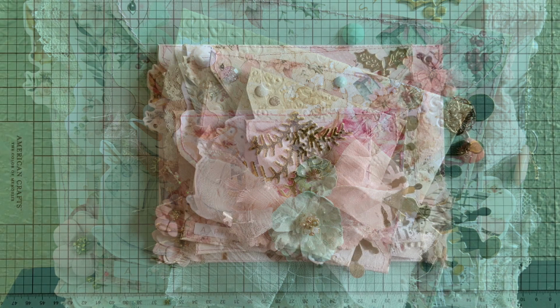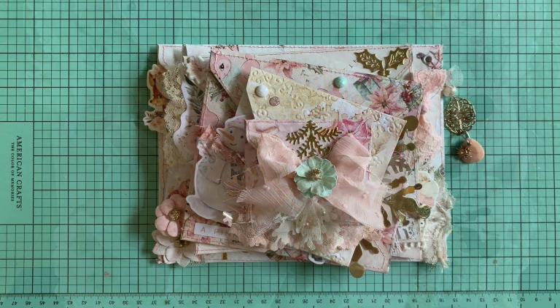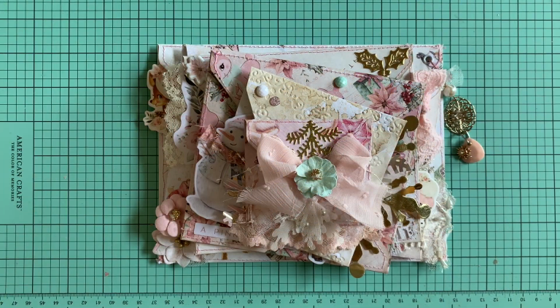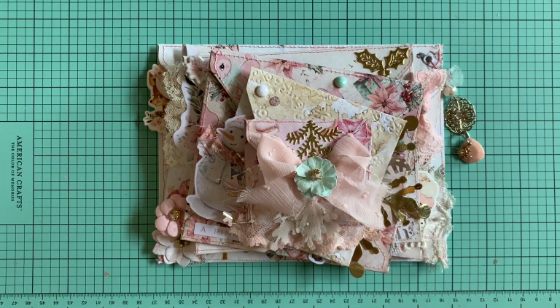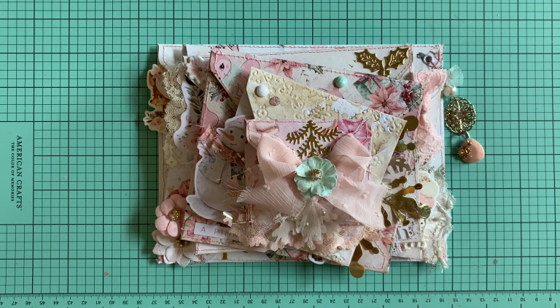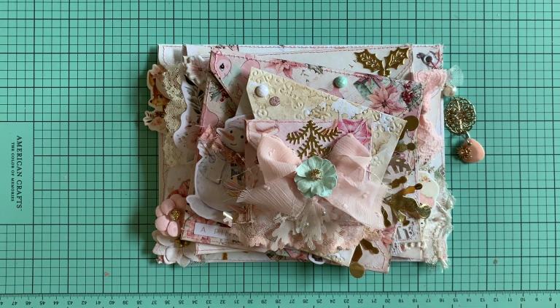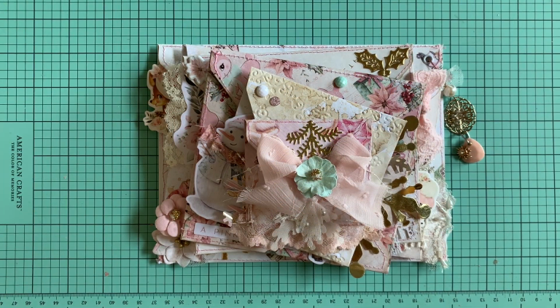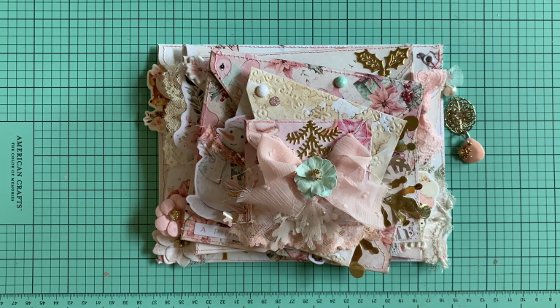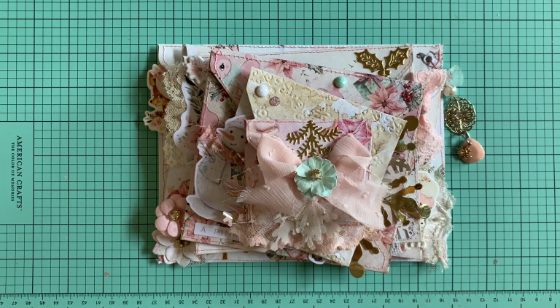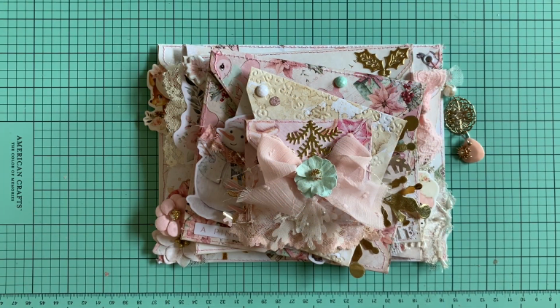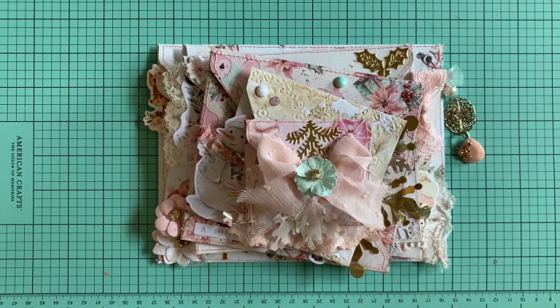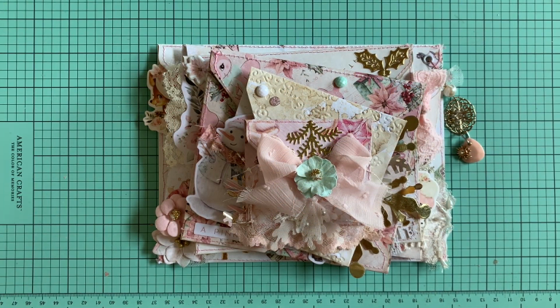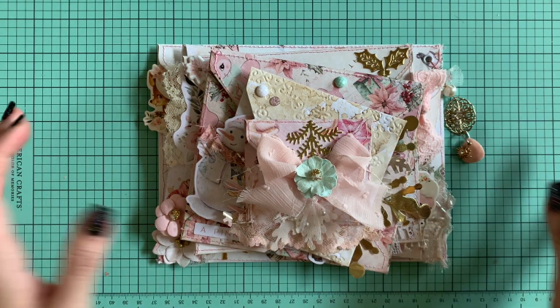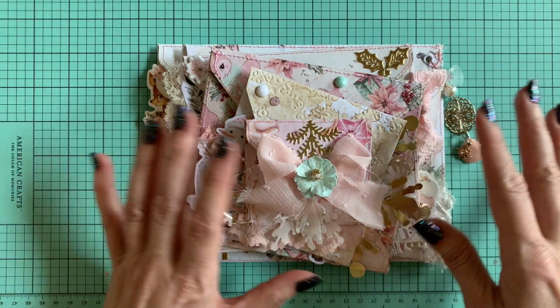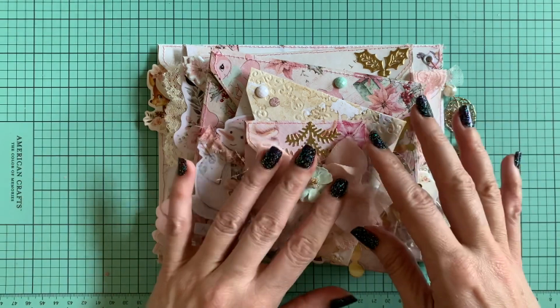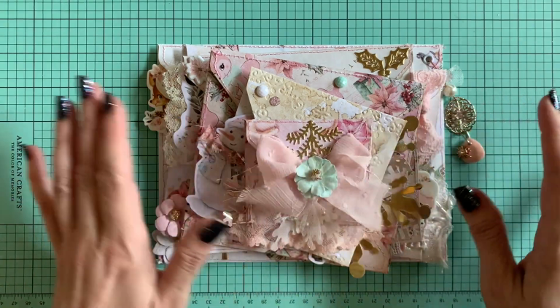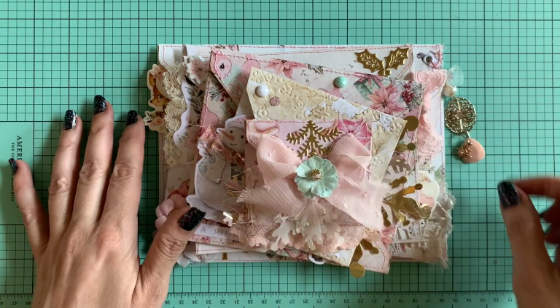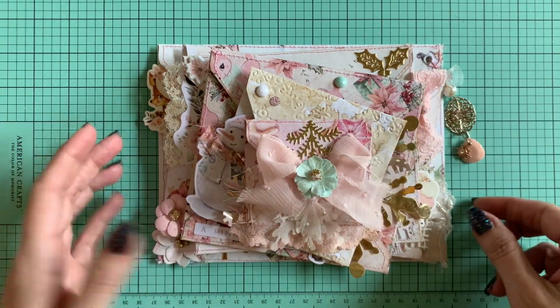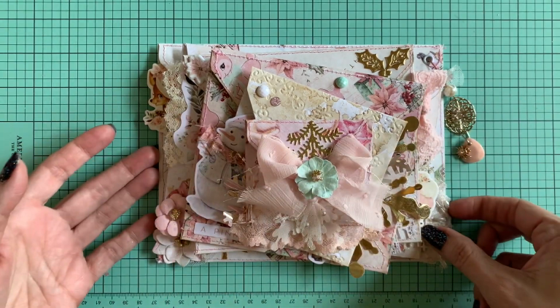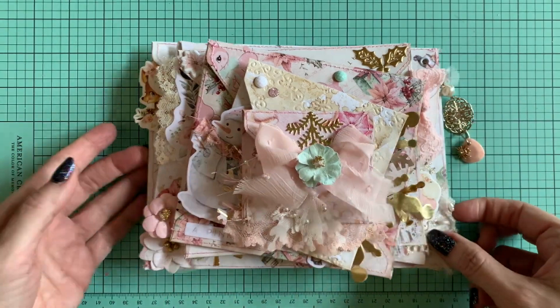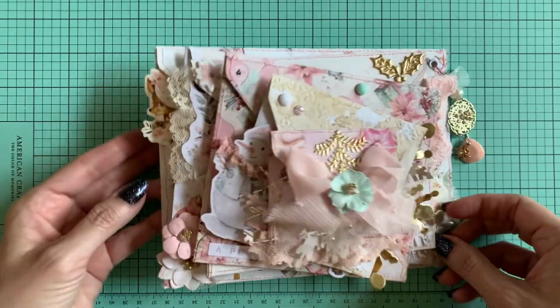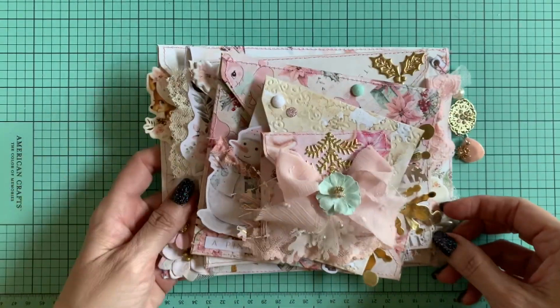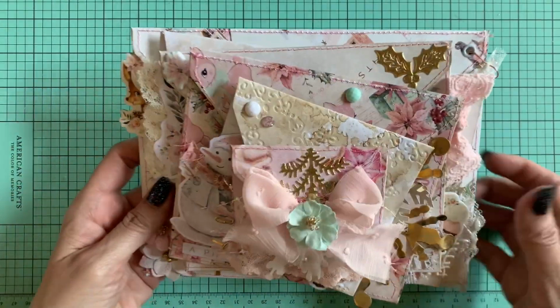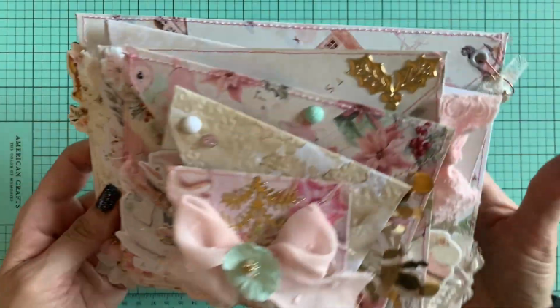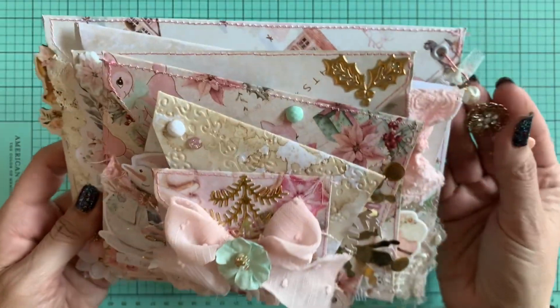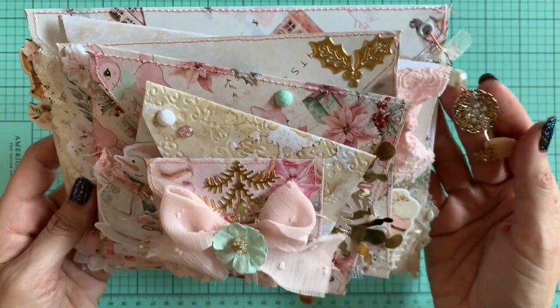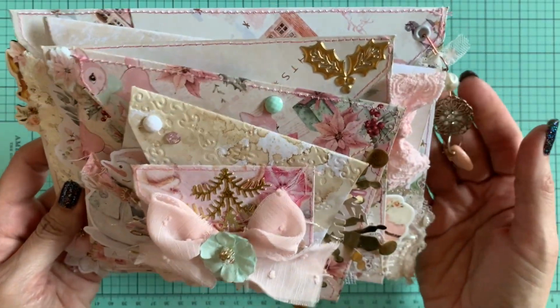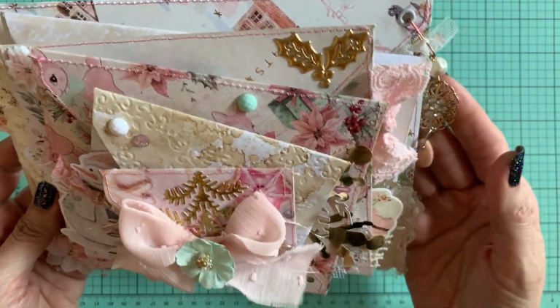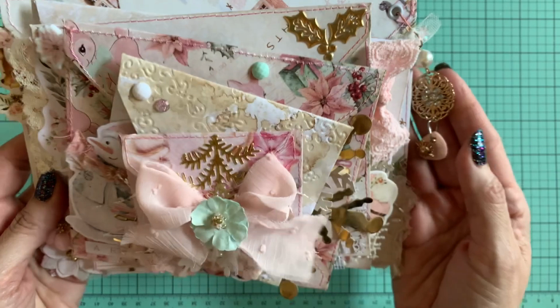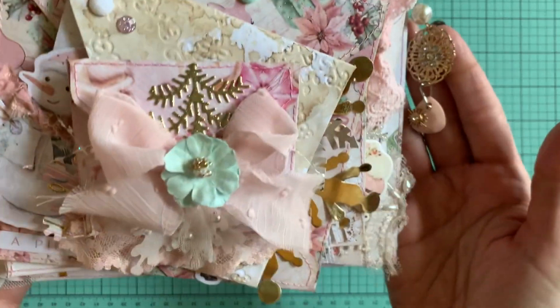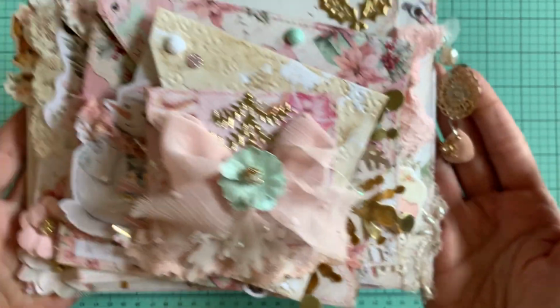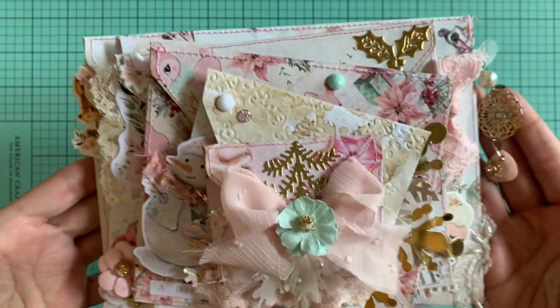Hi guys, Jennifer here. Welcome back to my channel. I wanted to share with you my finished project. It took me a little while to finish it, but I finally did and it turned out so pretty.